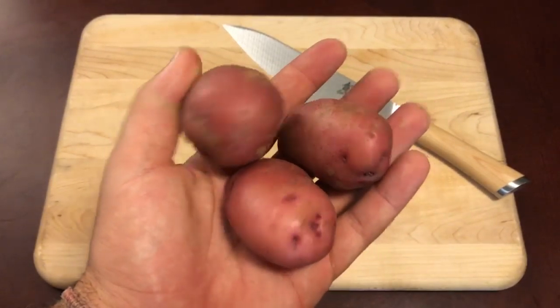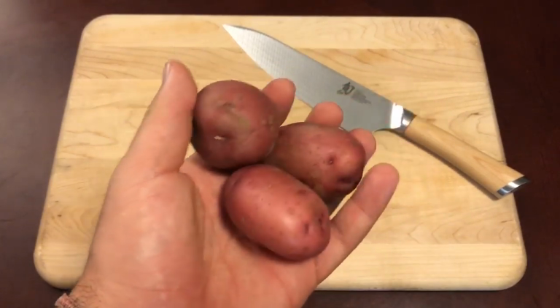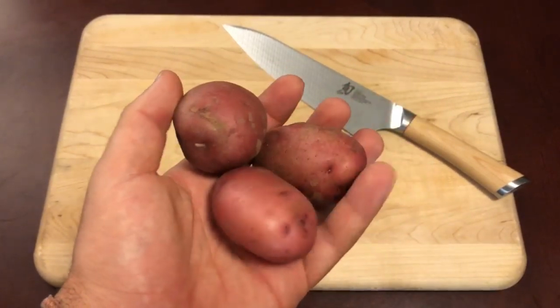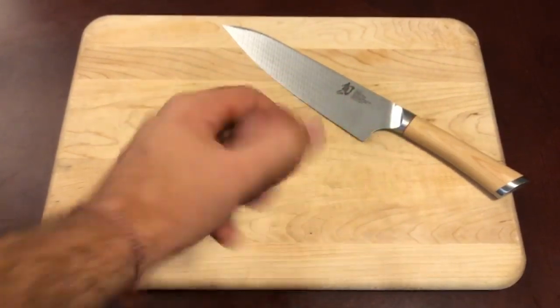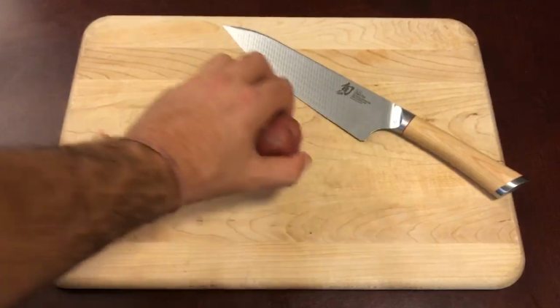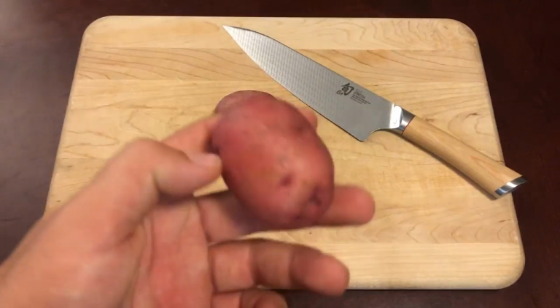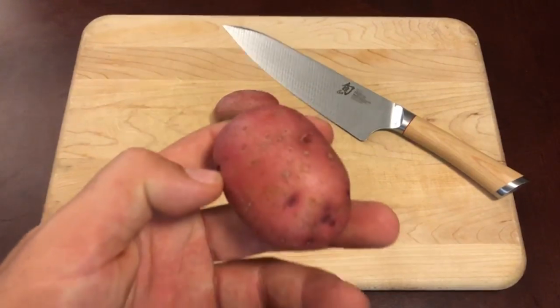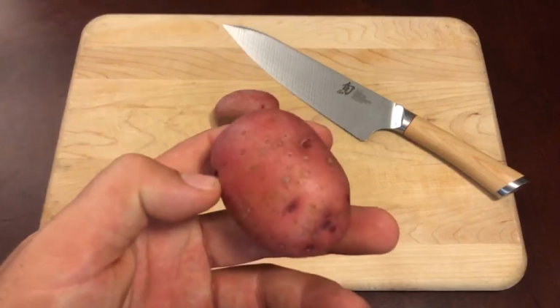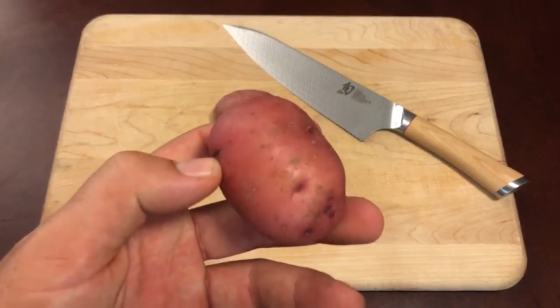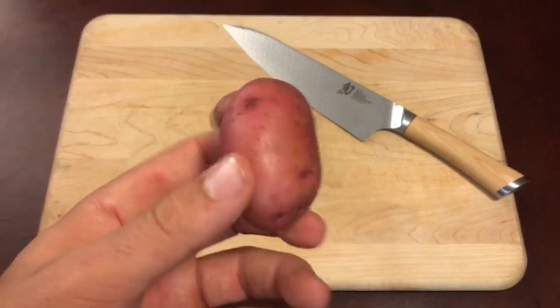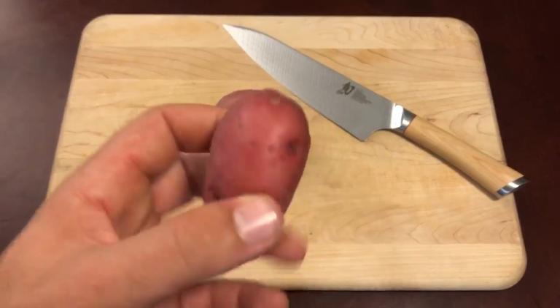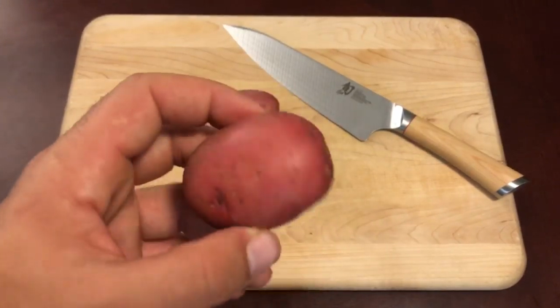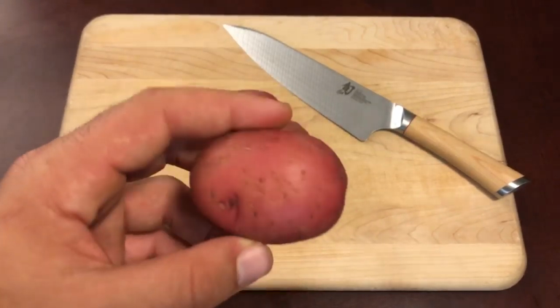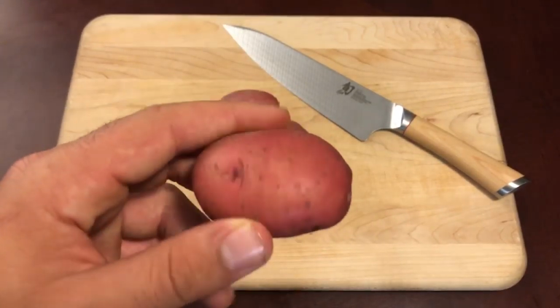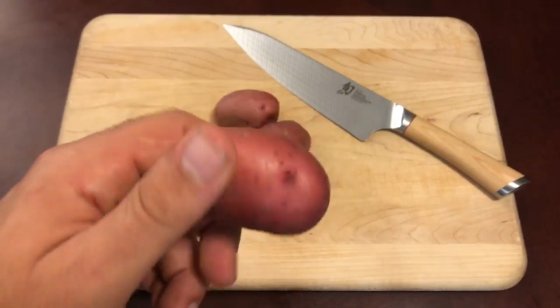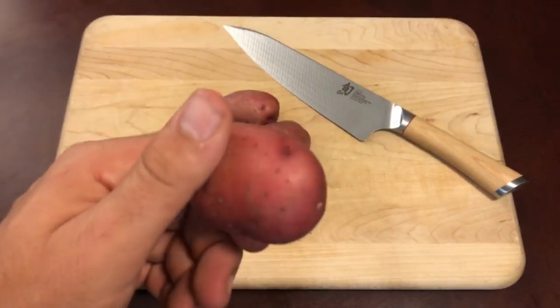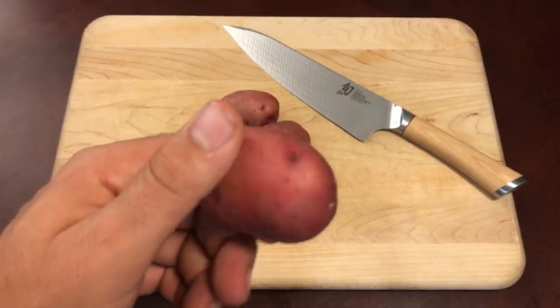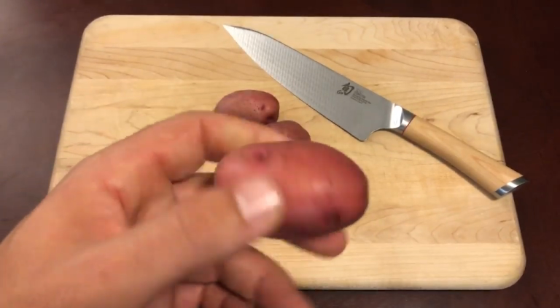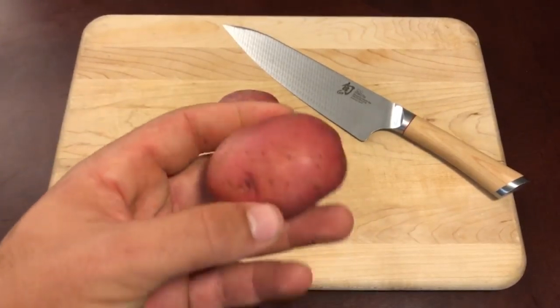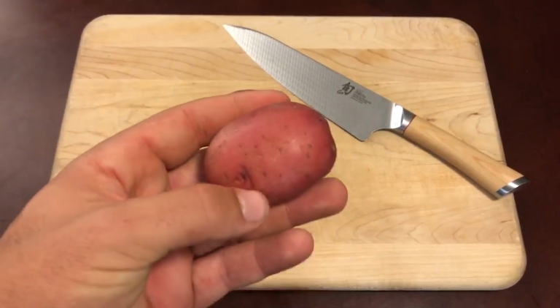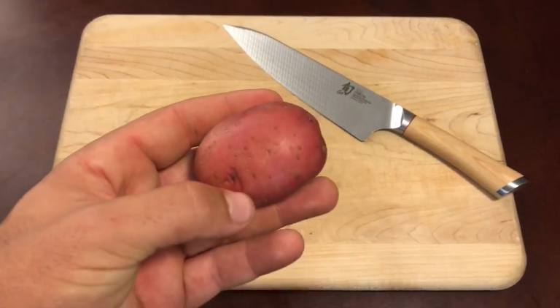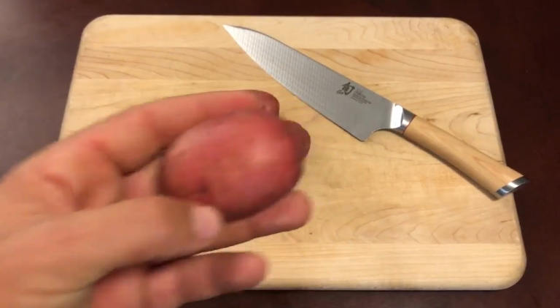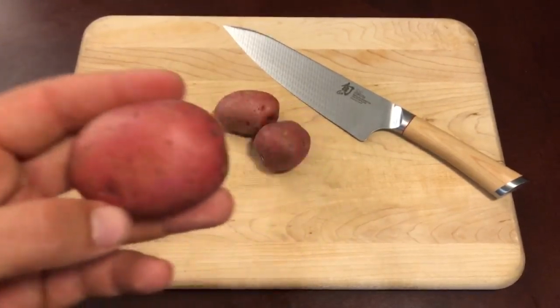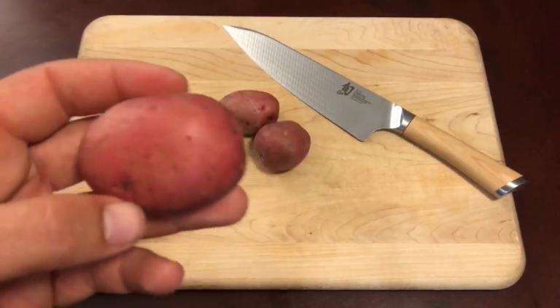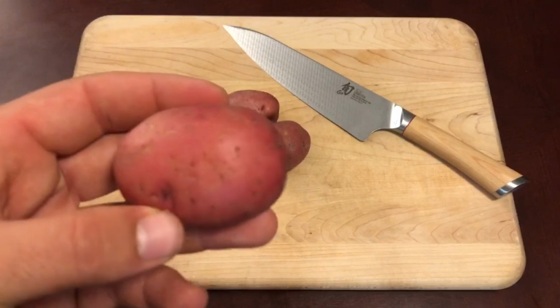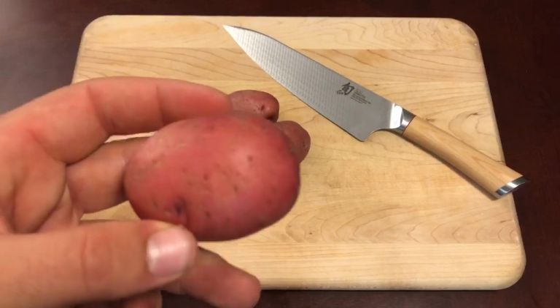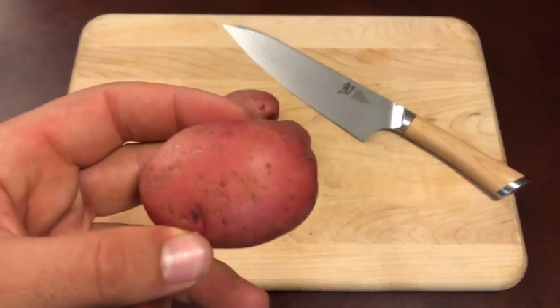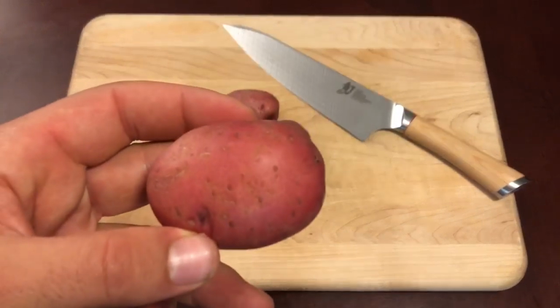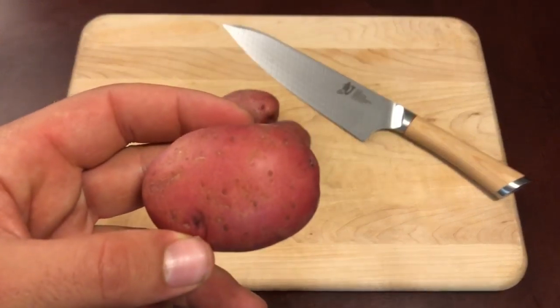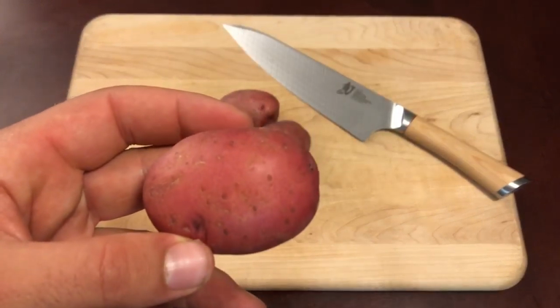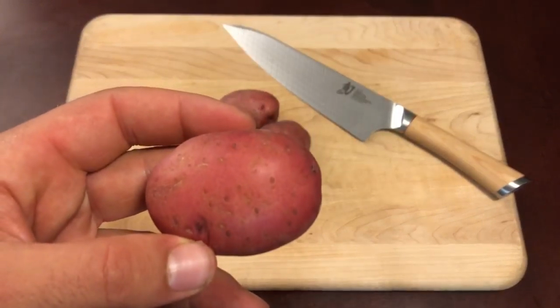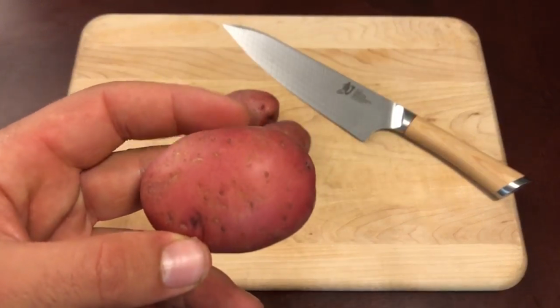Today we're gonna be using petite red potatoes. I use these potatoes because they're just the right size, they're easy to cut, and they taste great.